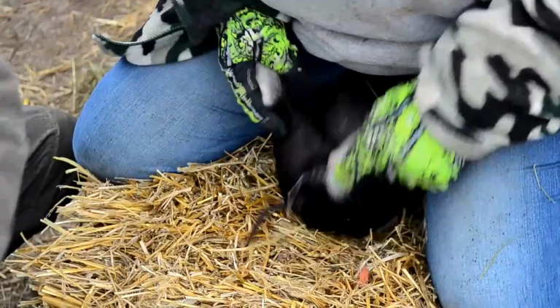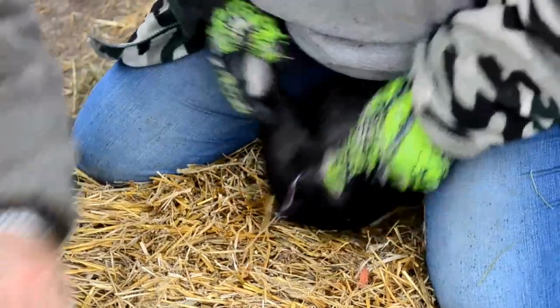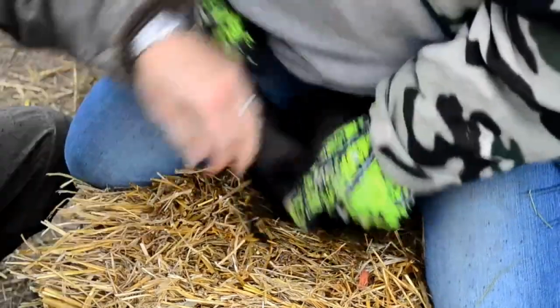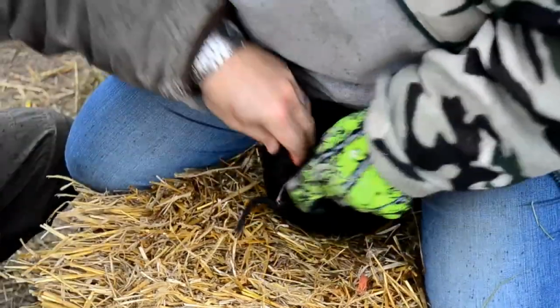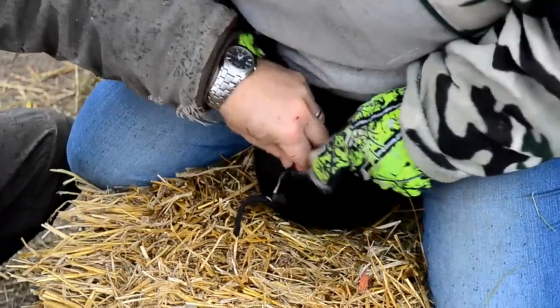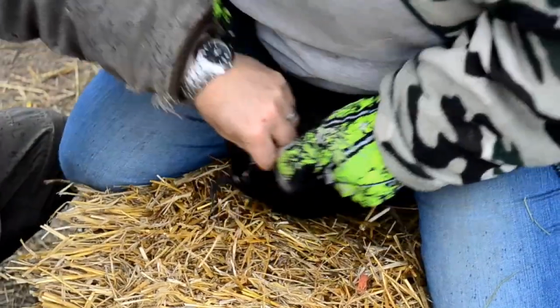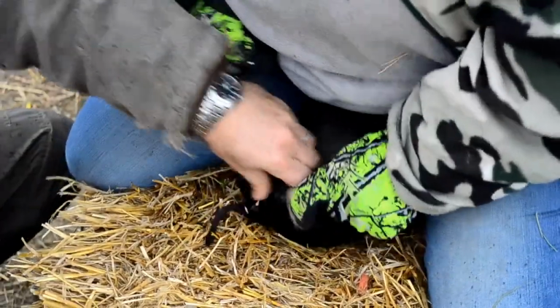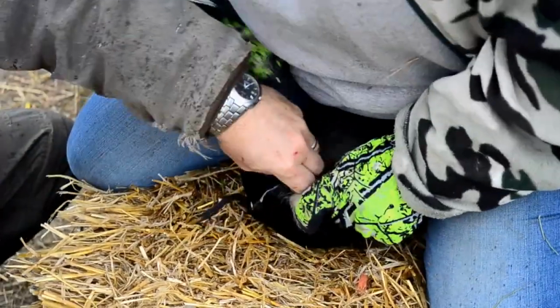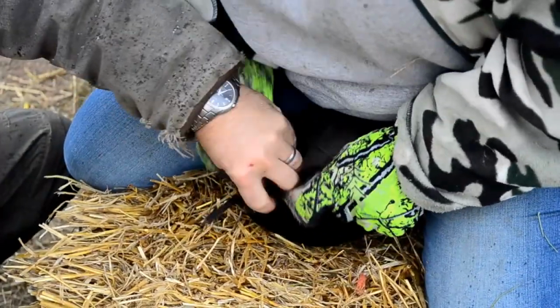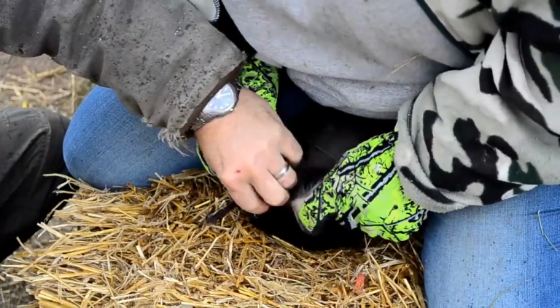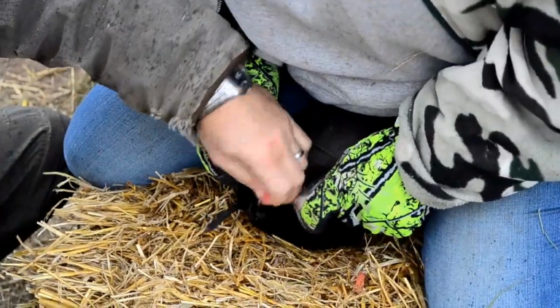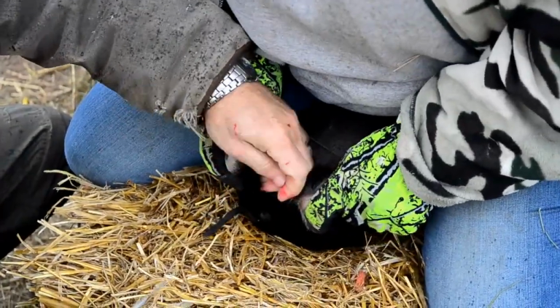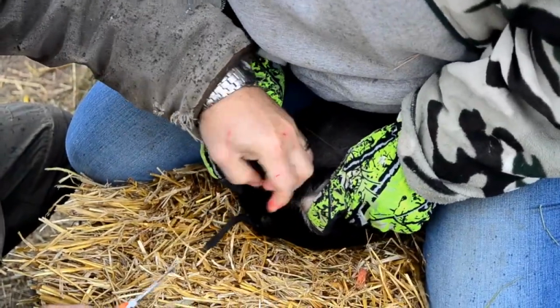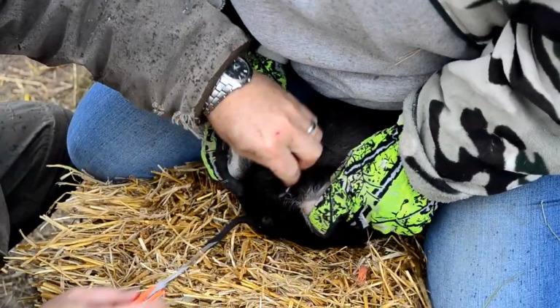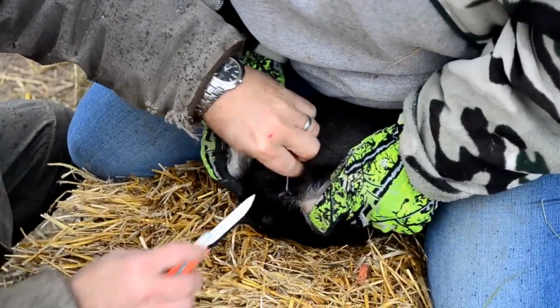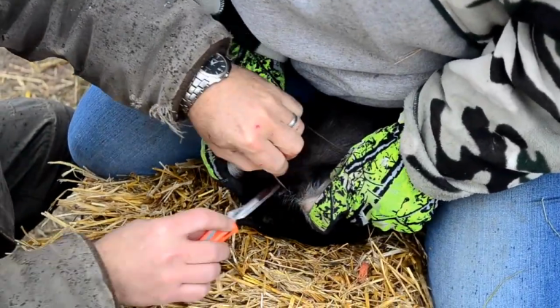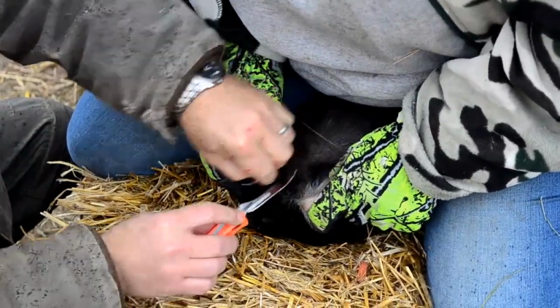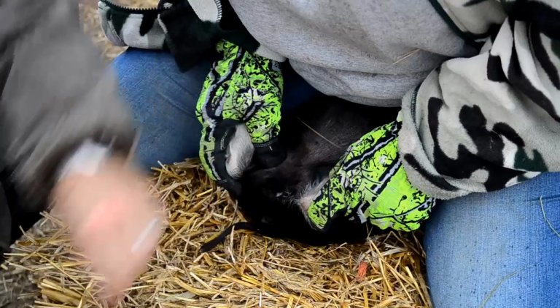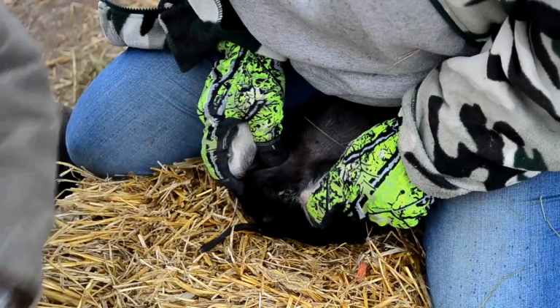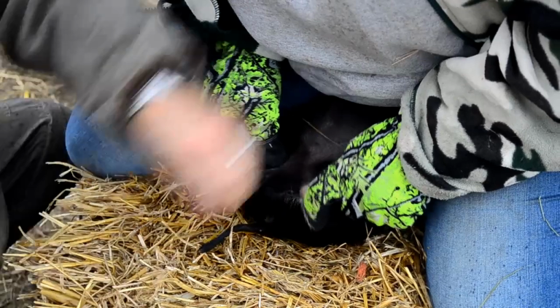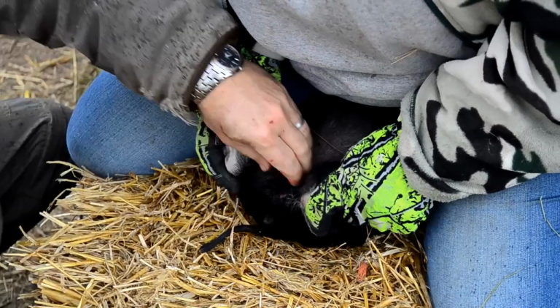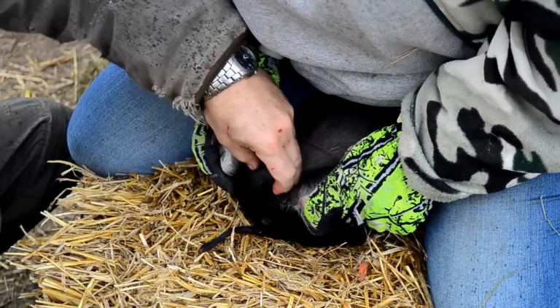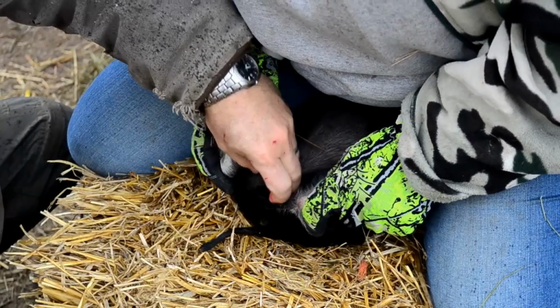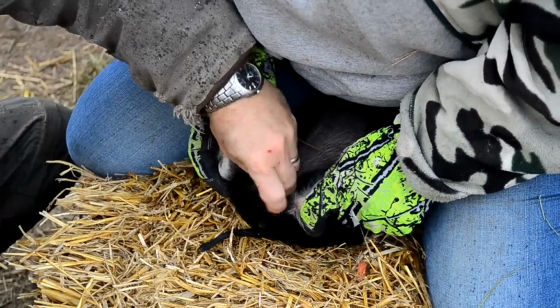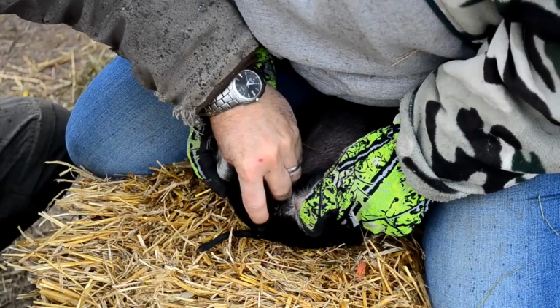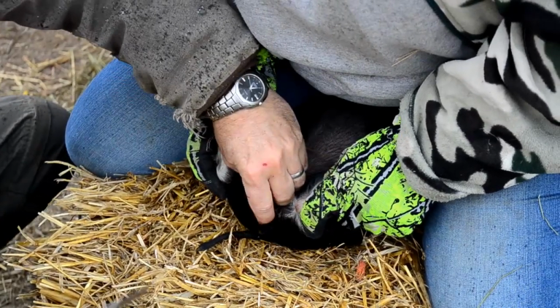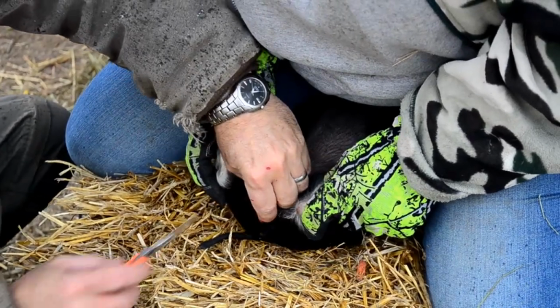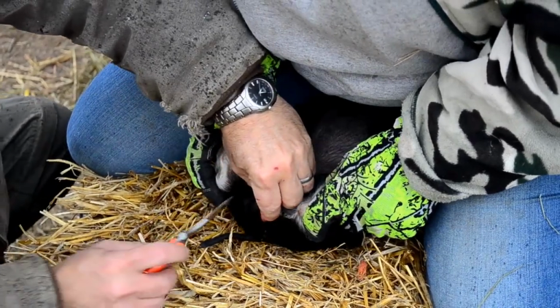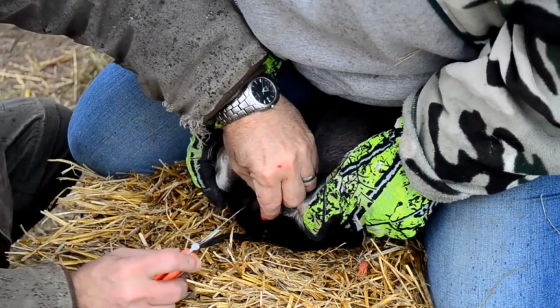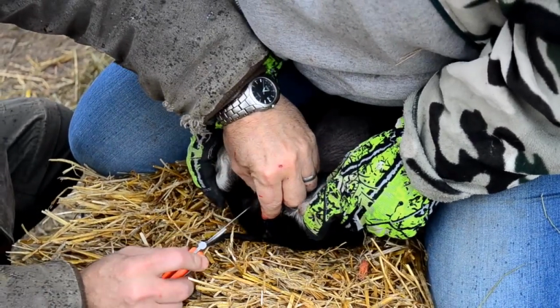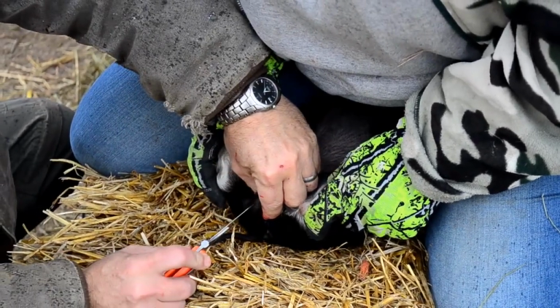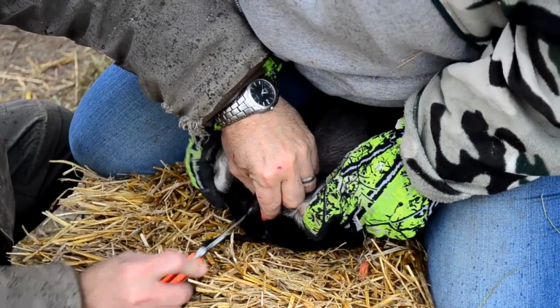There is a white sheath that will cover that, and you have to make sure you cut through that or else the testicle will not pop out.